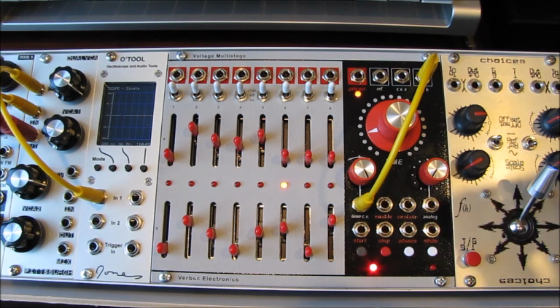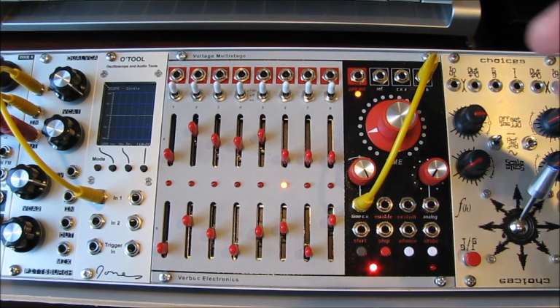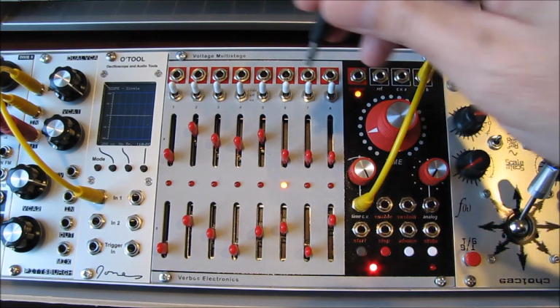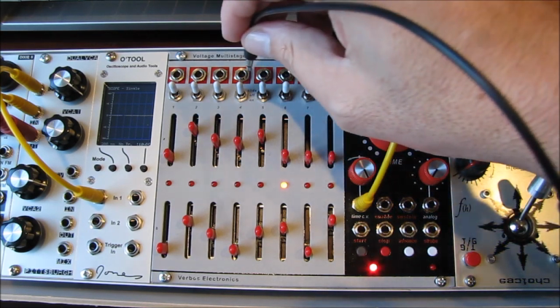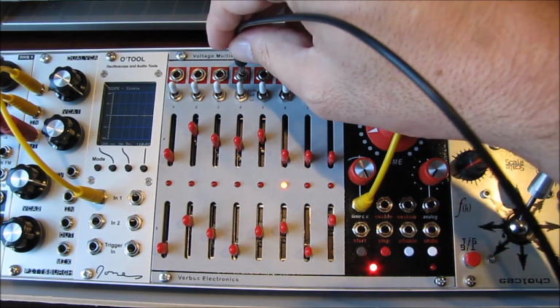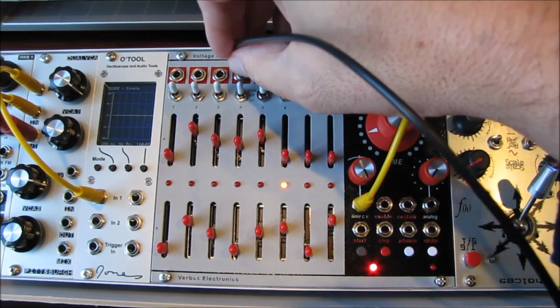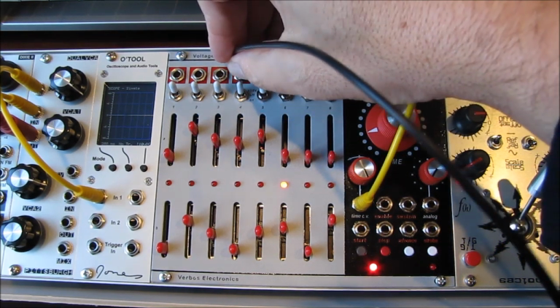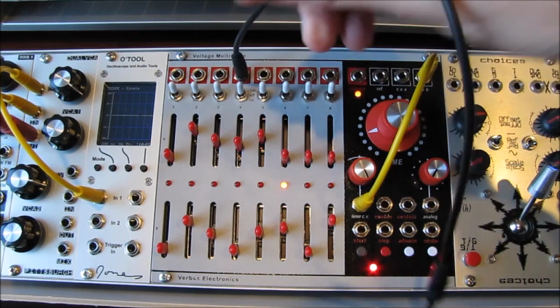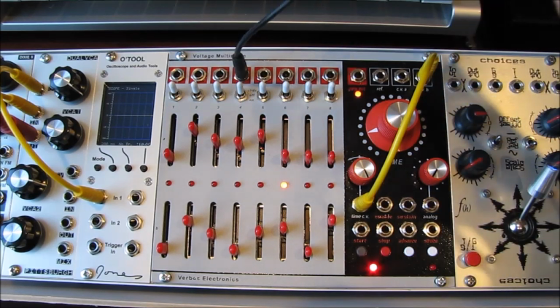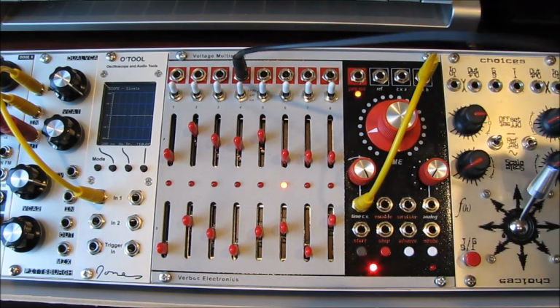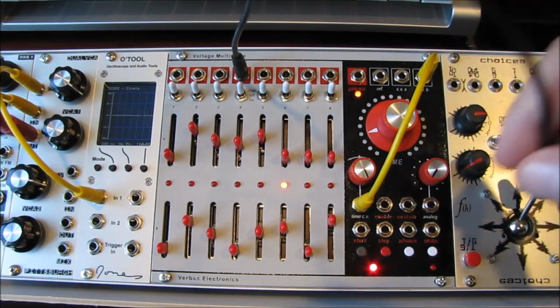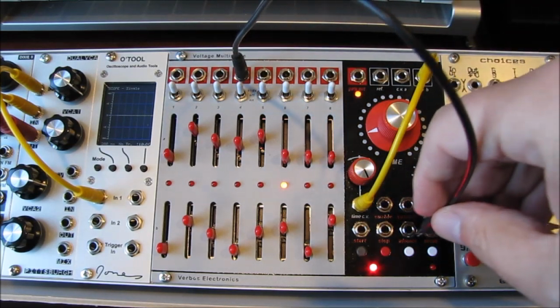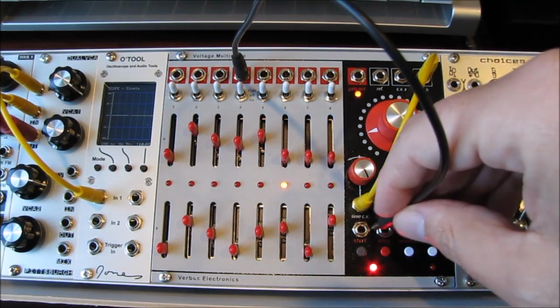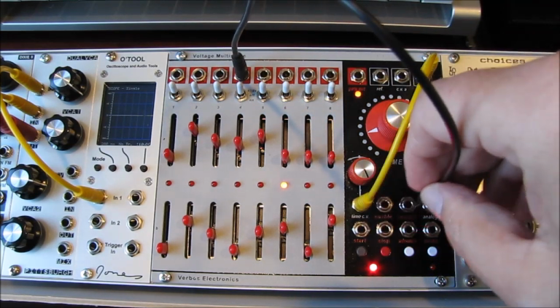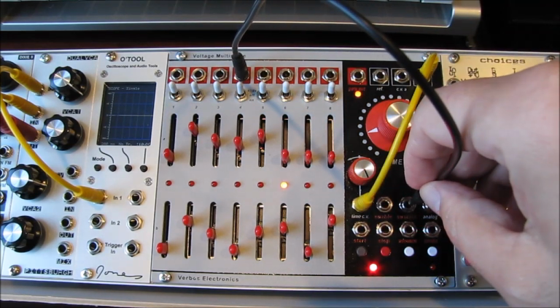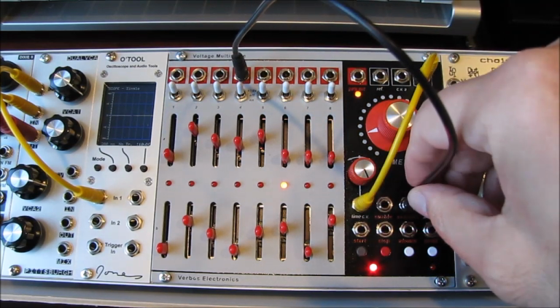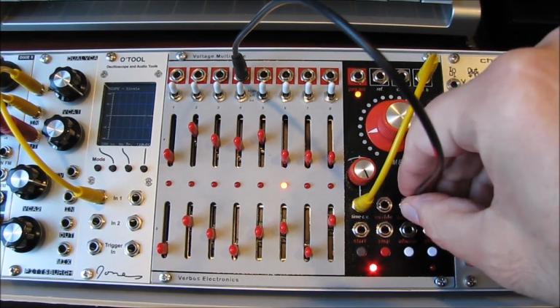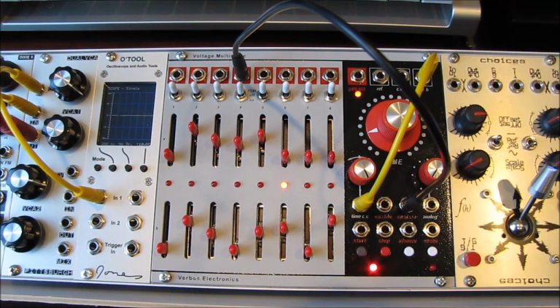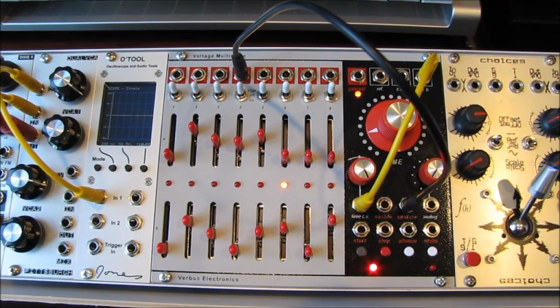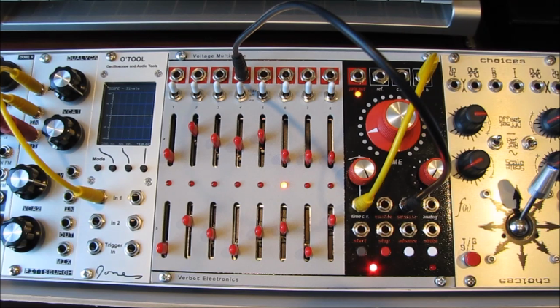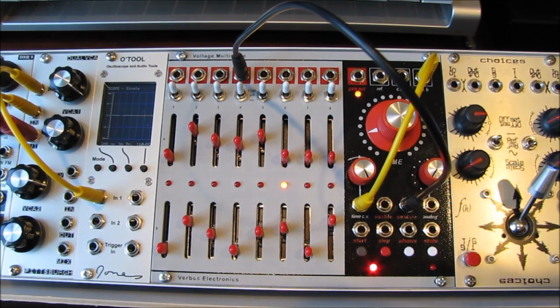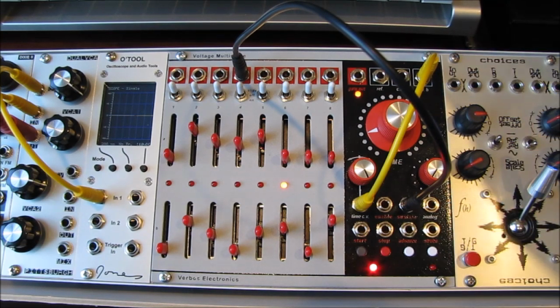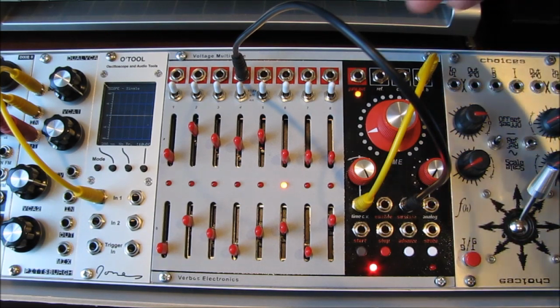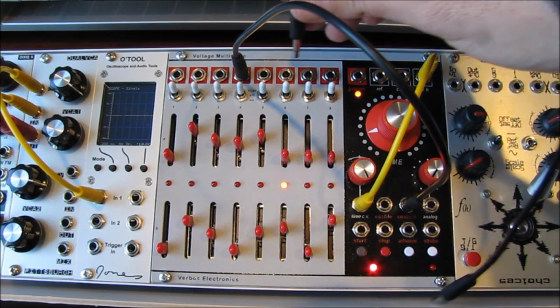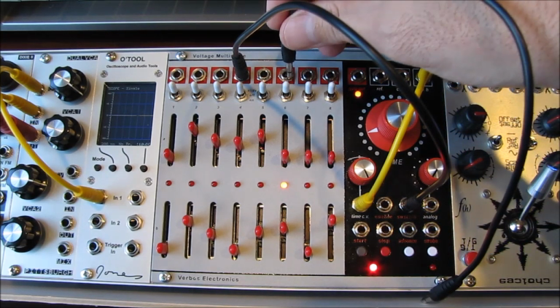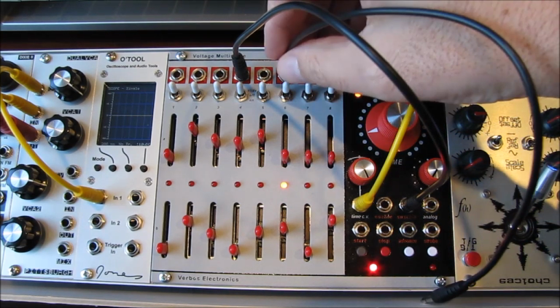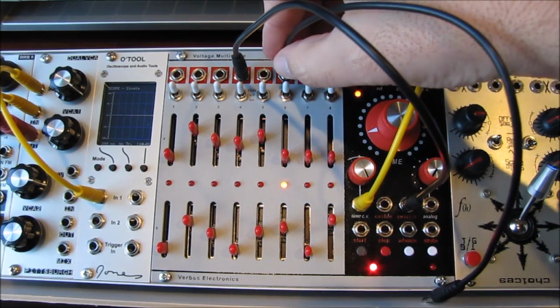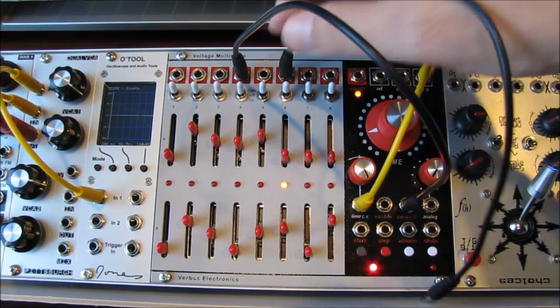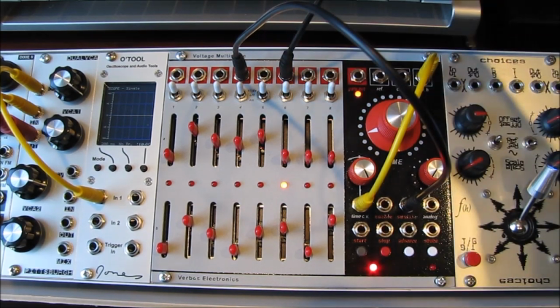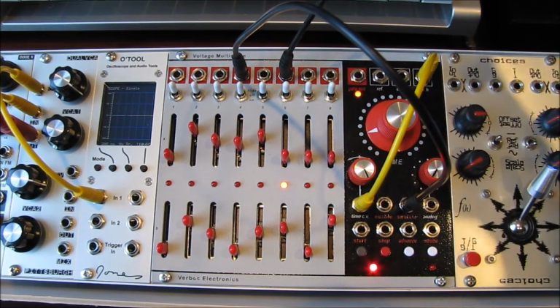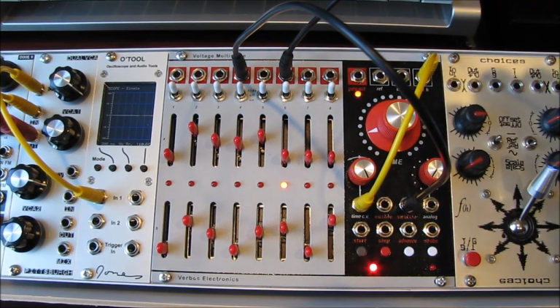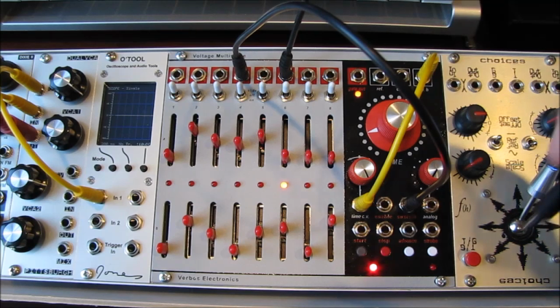Then take the Stage output from the stage that you wish to sustain and plug it into the Sustain-CV input. Then take the Stage output from where you want the release to finish and plug that into the corresponding input.